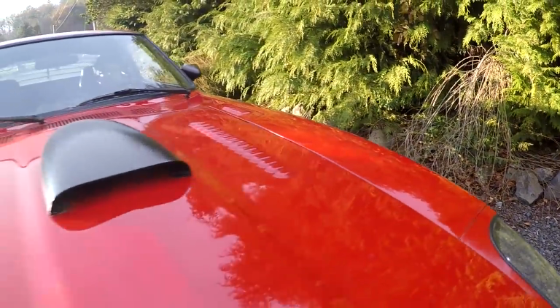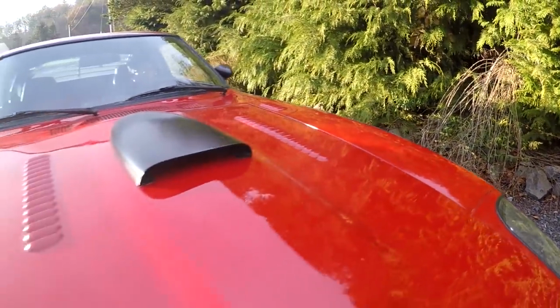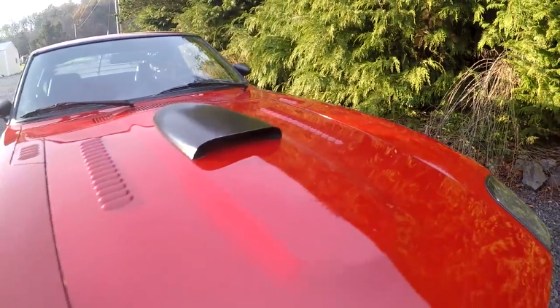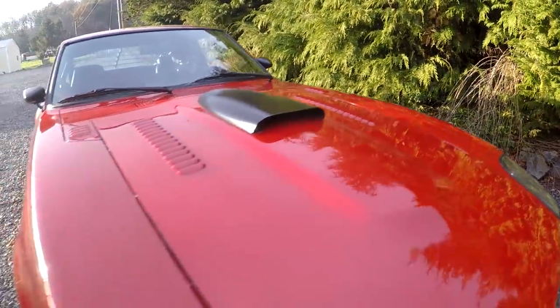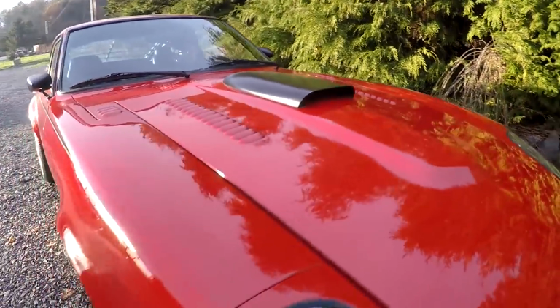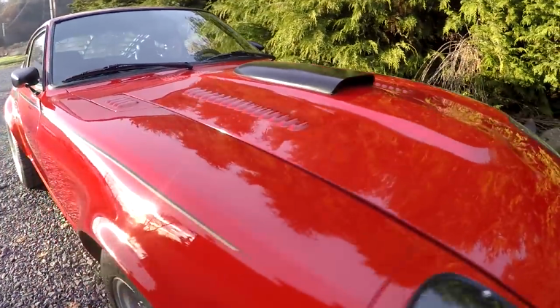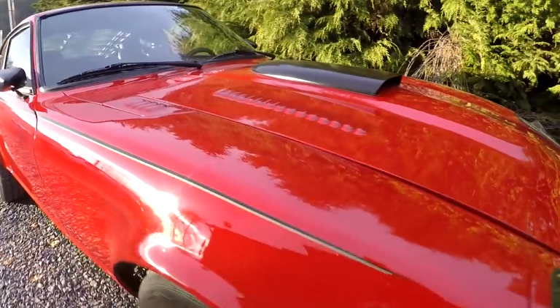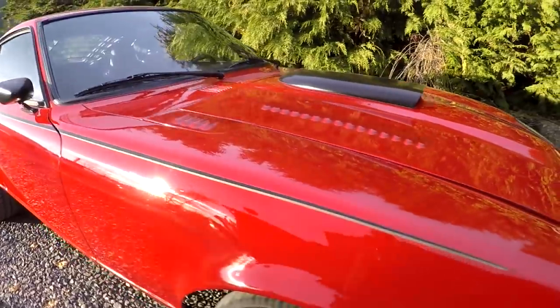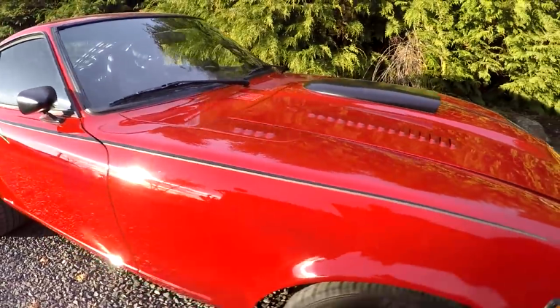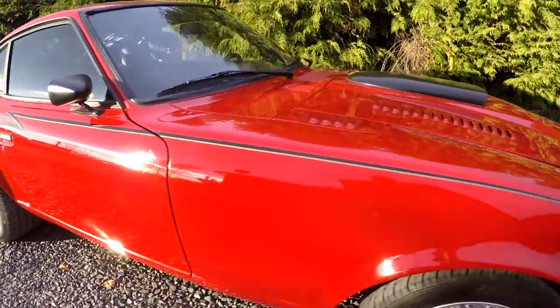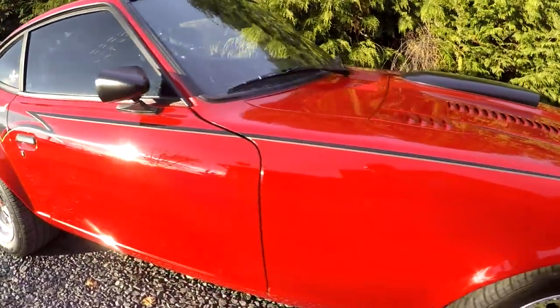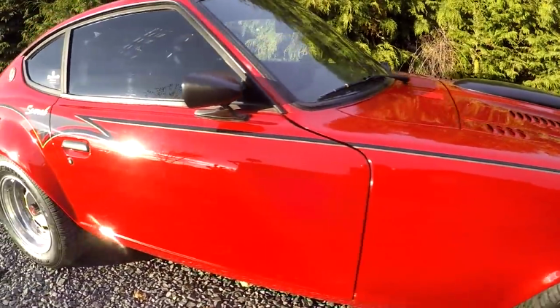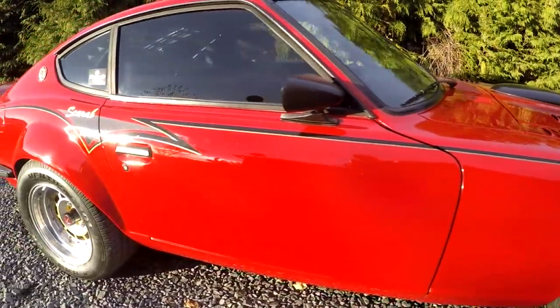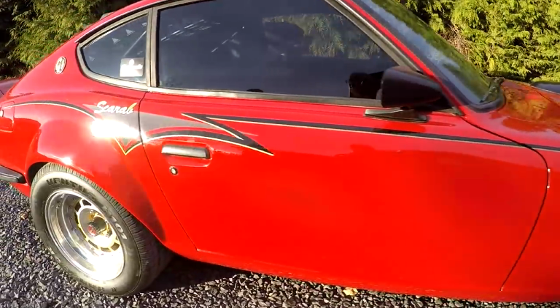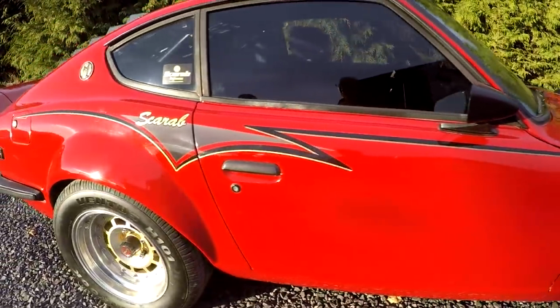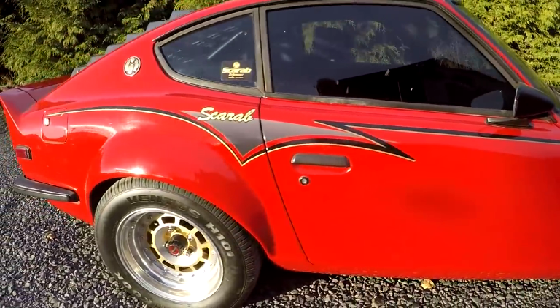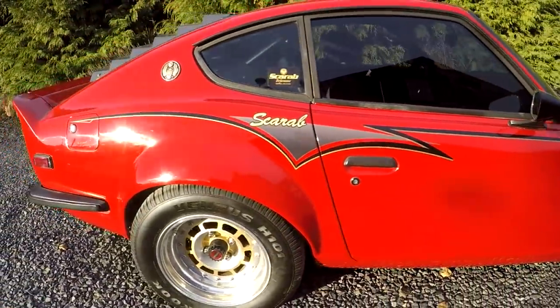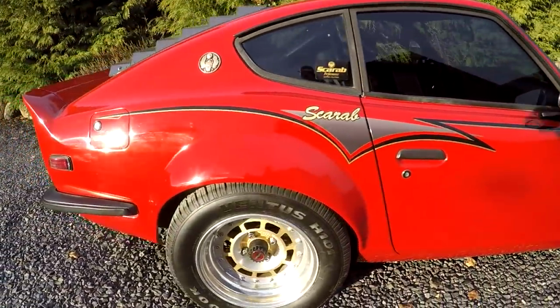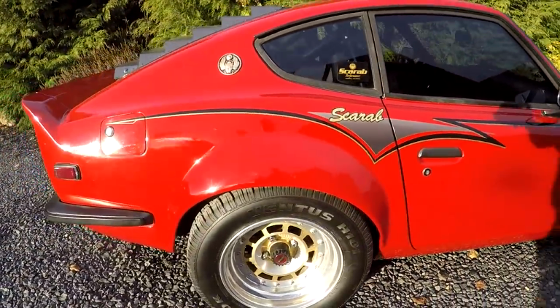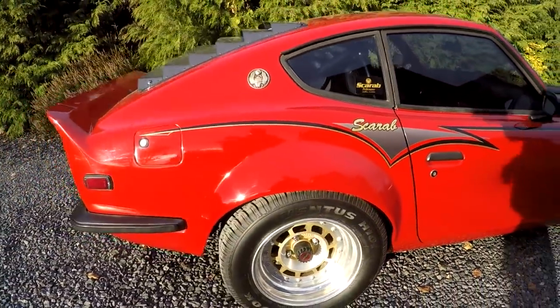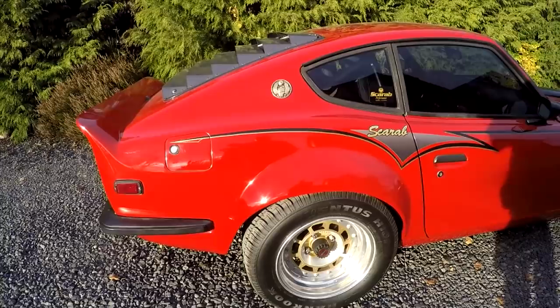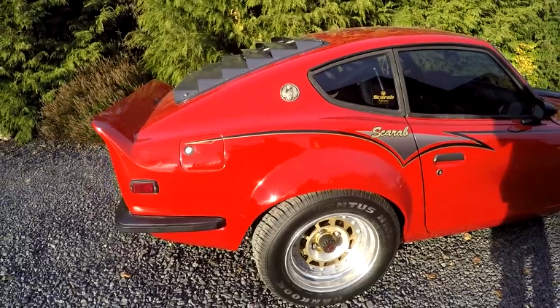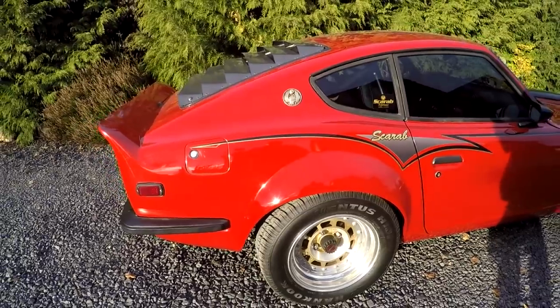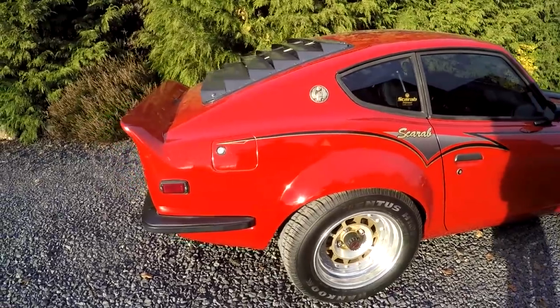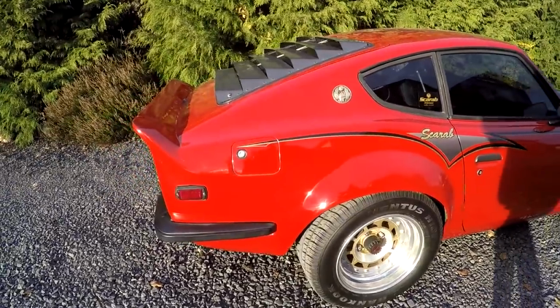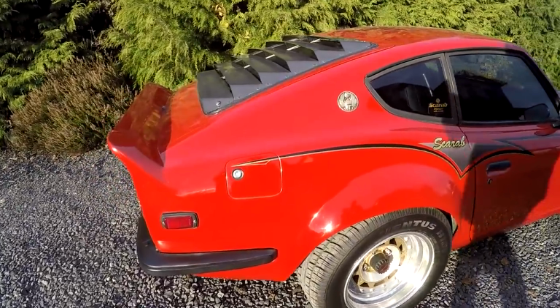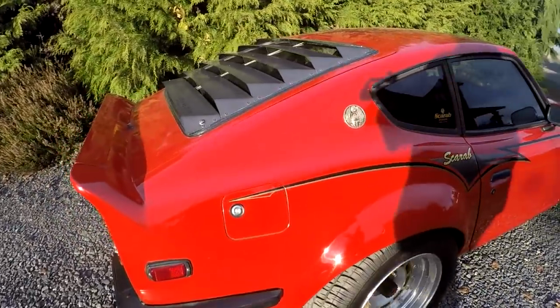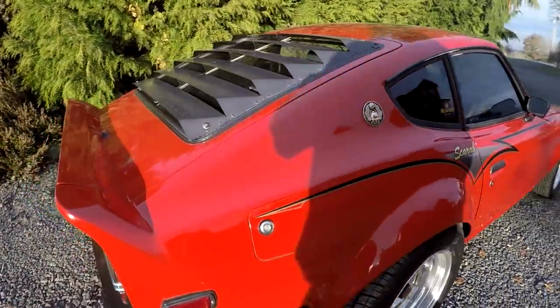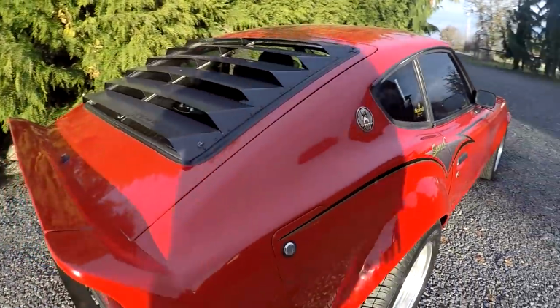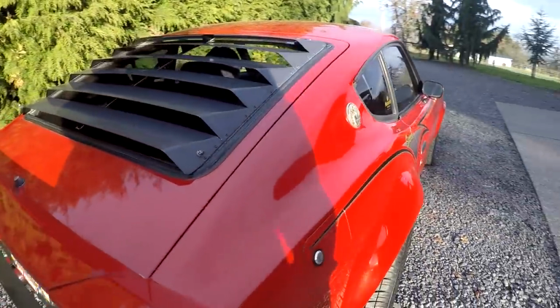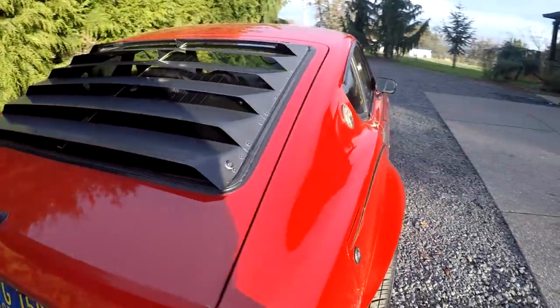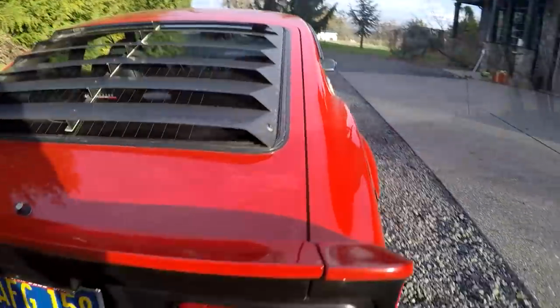Overall everything else looks pretty good. You'll just see a couple little chips and touch-ups on the car in general, but overall it looks pretty nice. We'll show you all the photos and the interior here in a little bit.